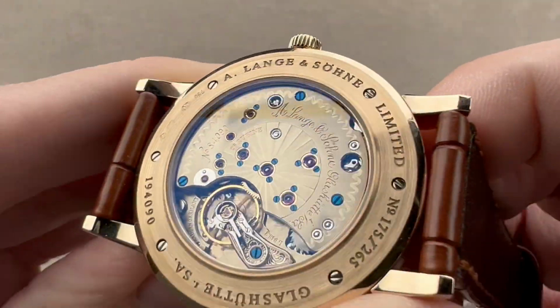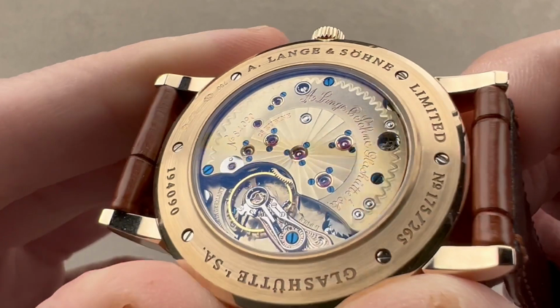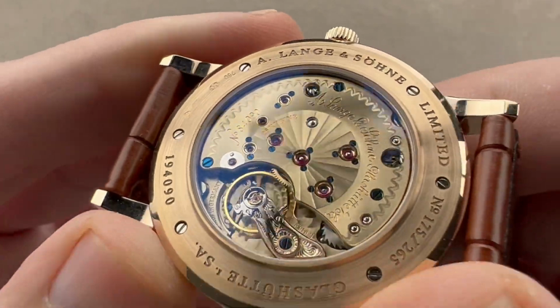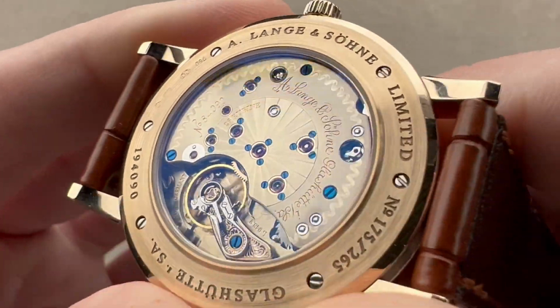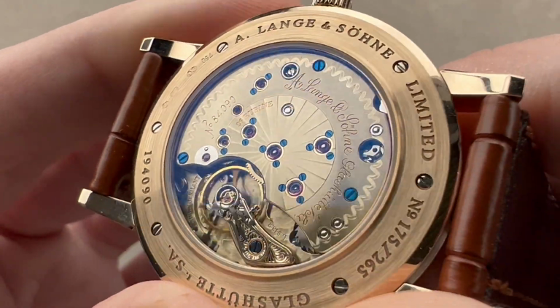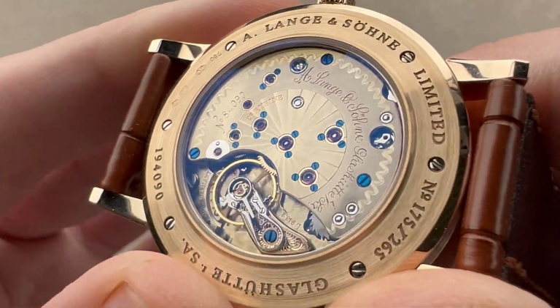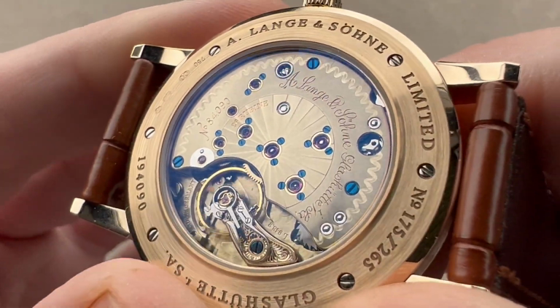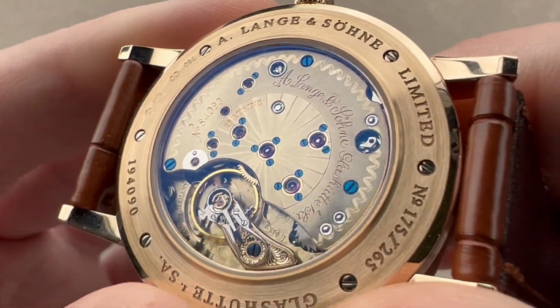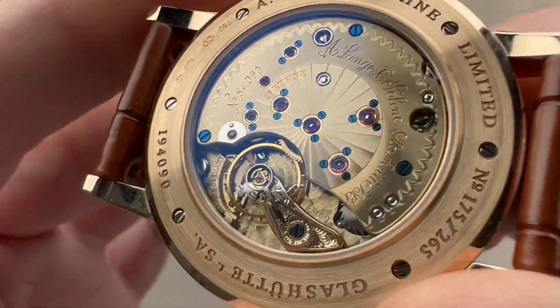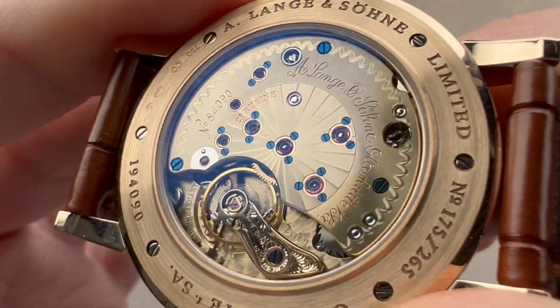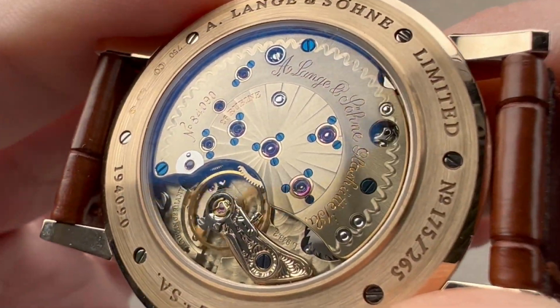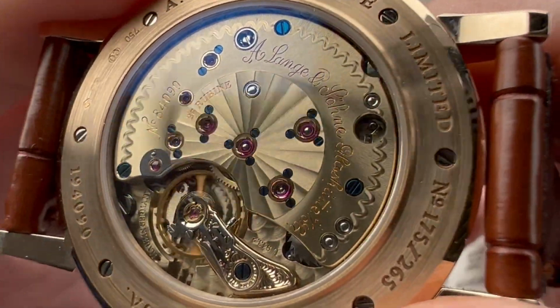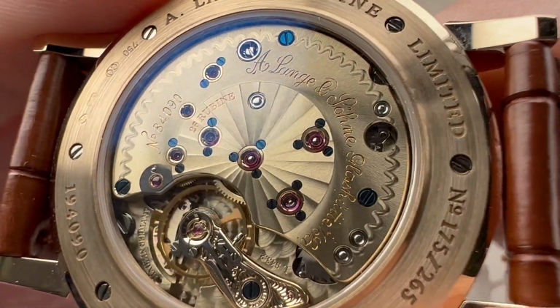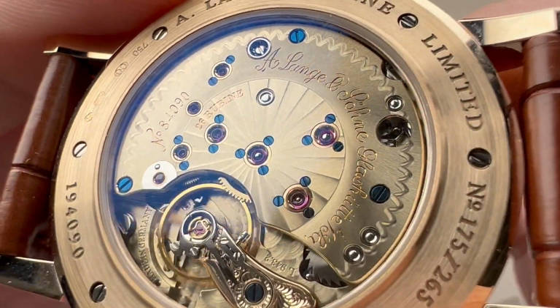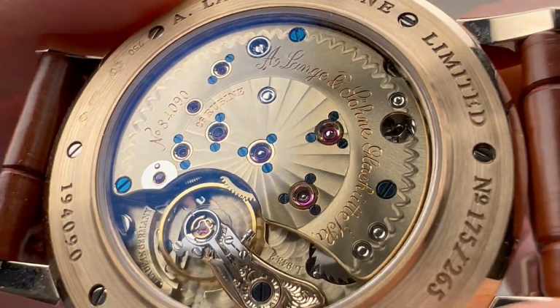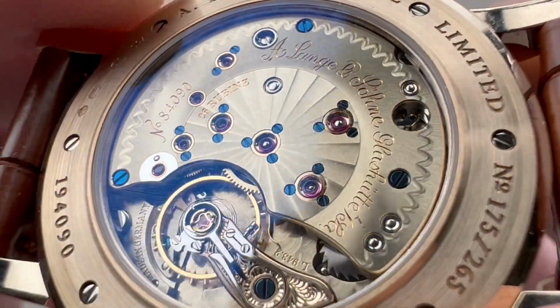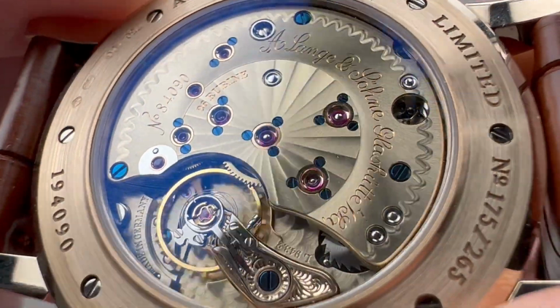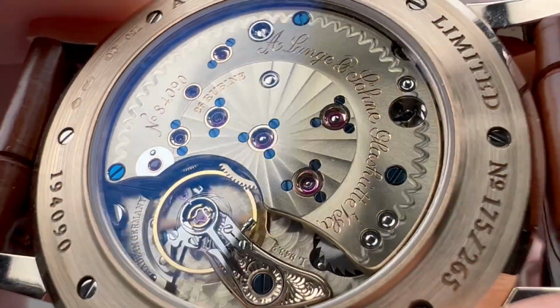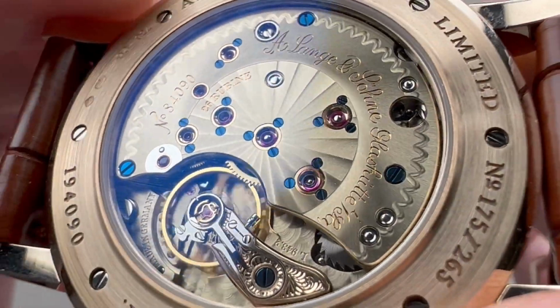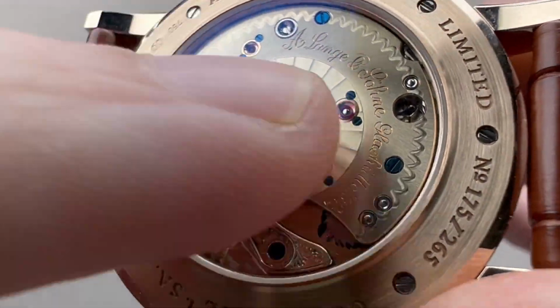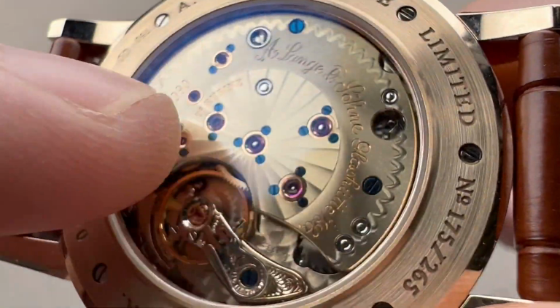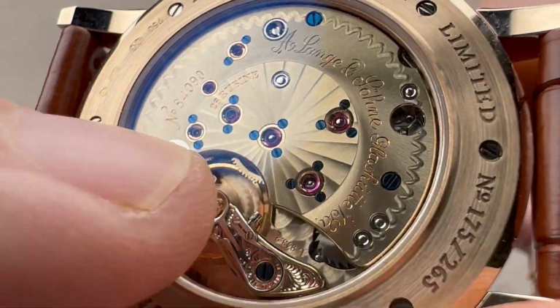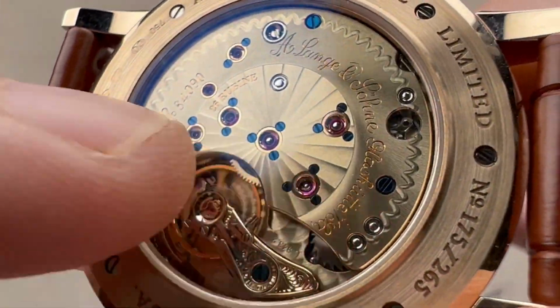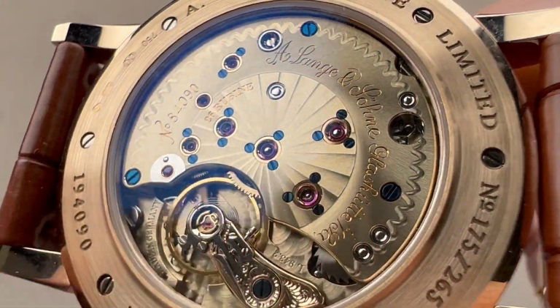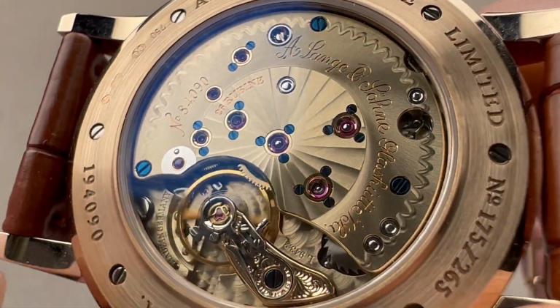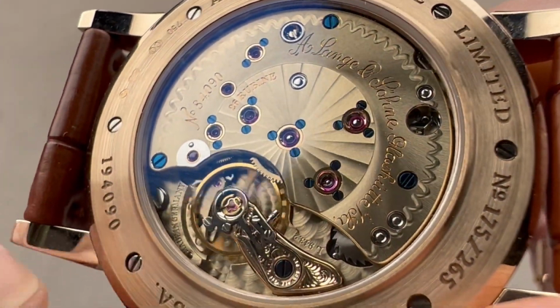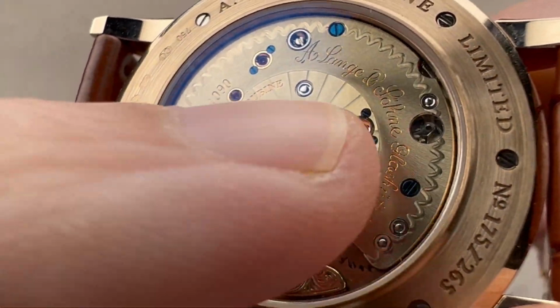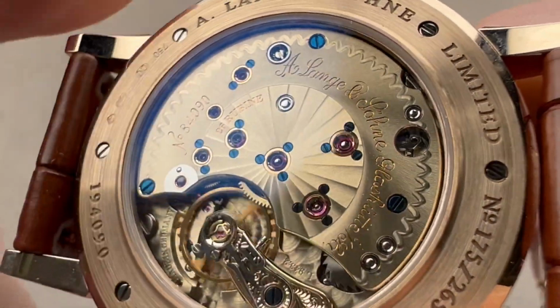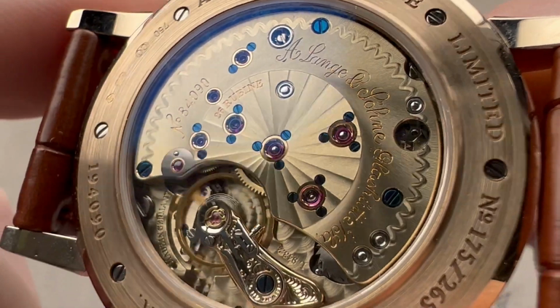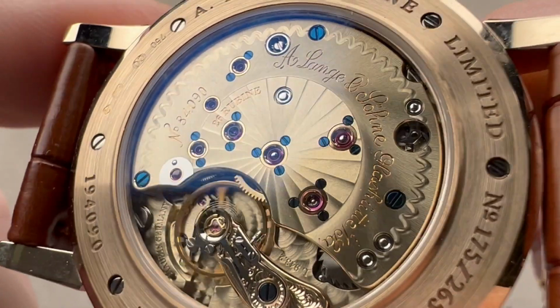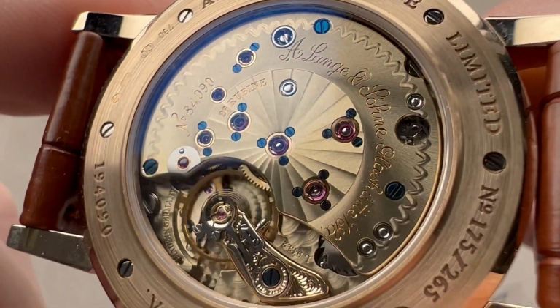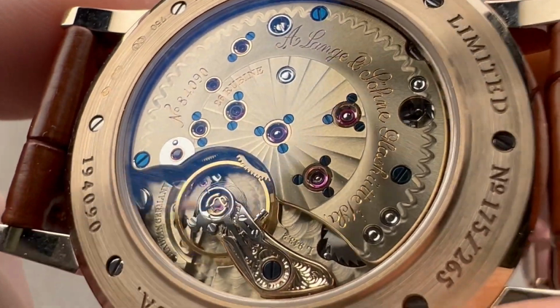The watch is 30 meters water resistant, though that is almost irrelevant given the intent of the watch. The bridges and plates are made of German silver — a nickel, copper, zinc alloy — with the copper giving them their golden hue.